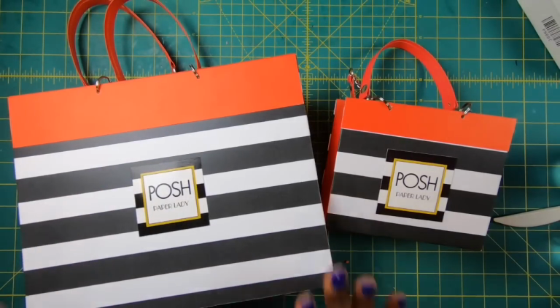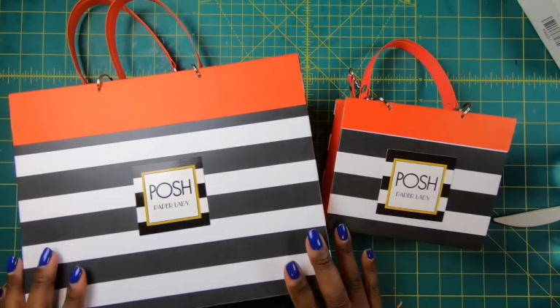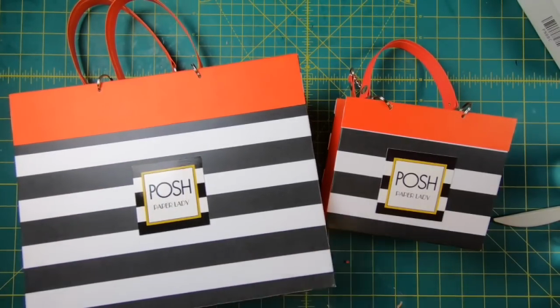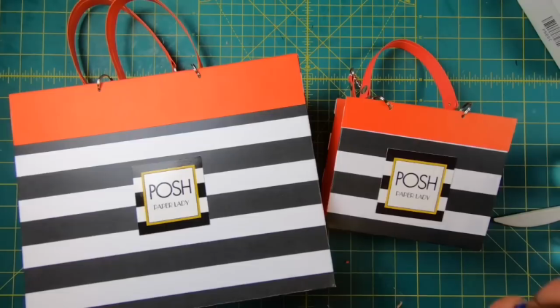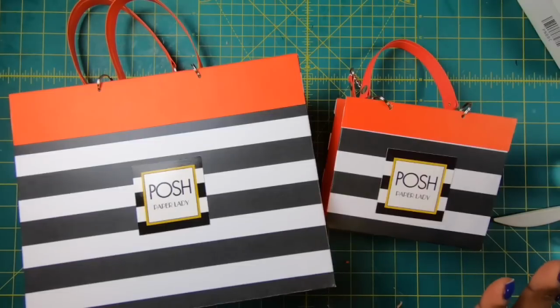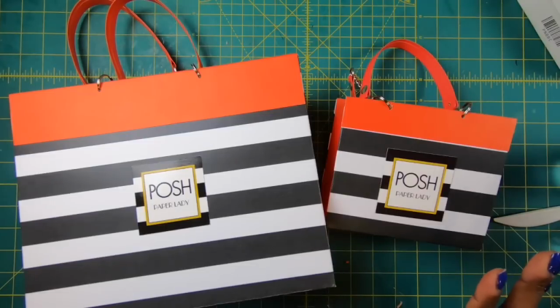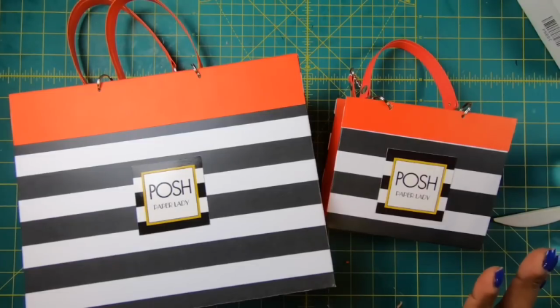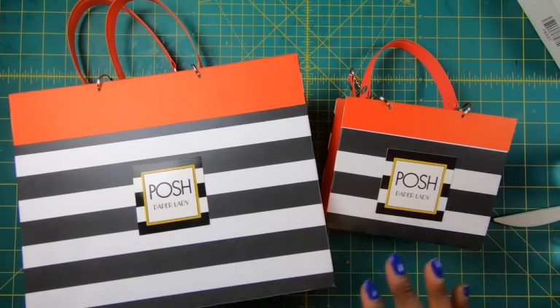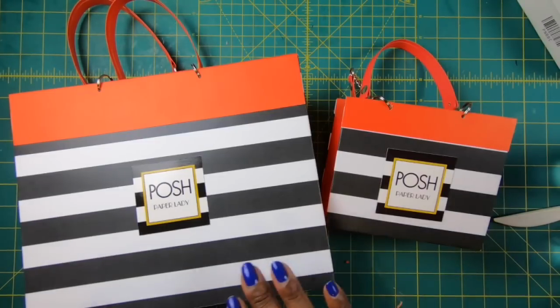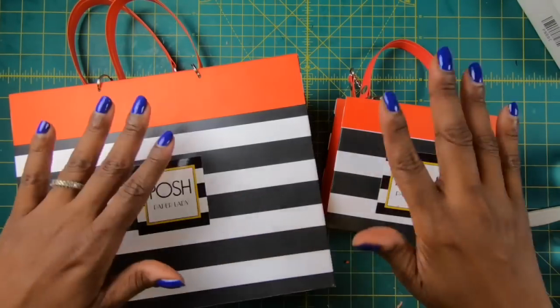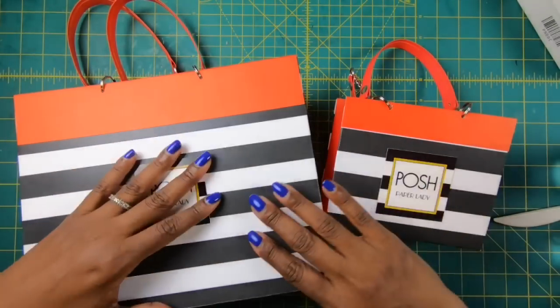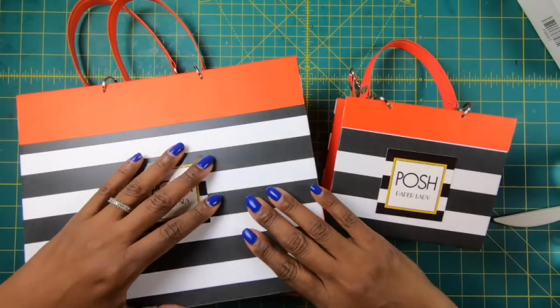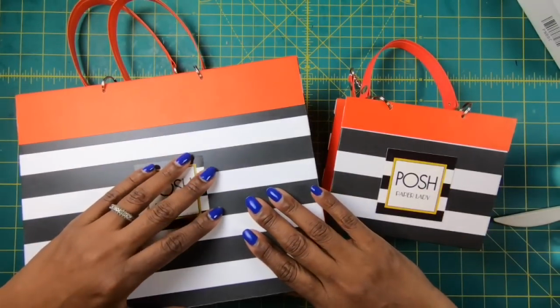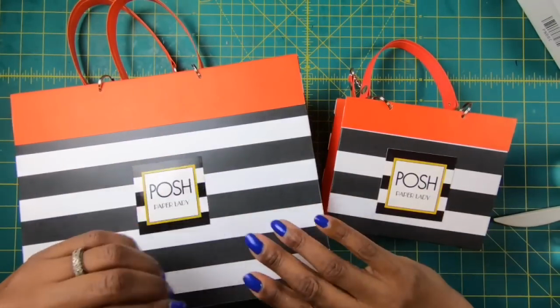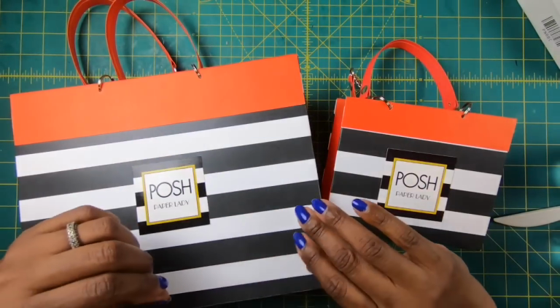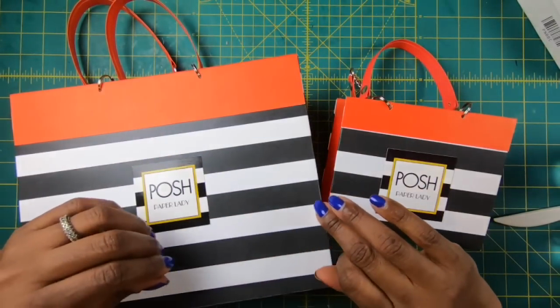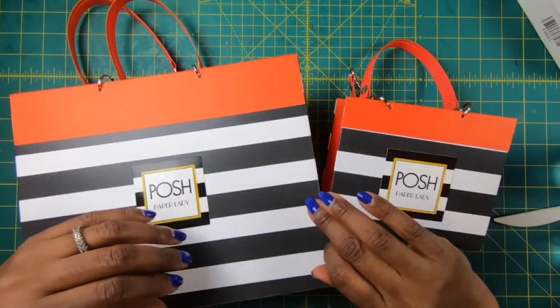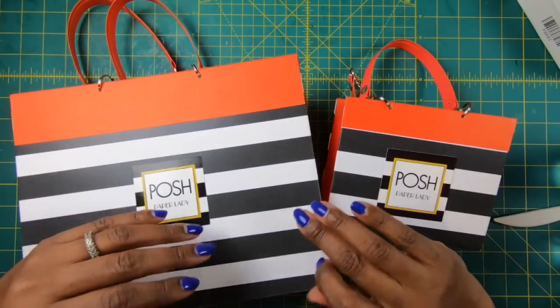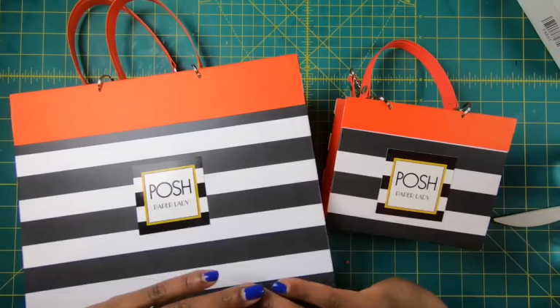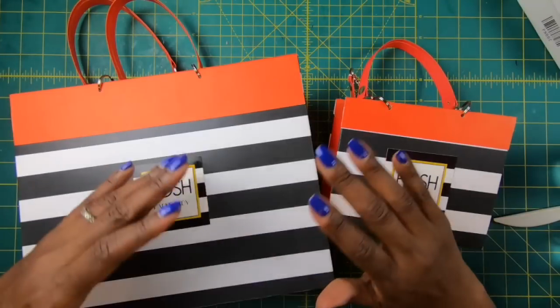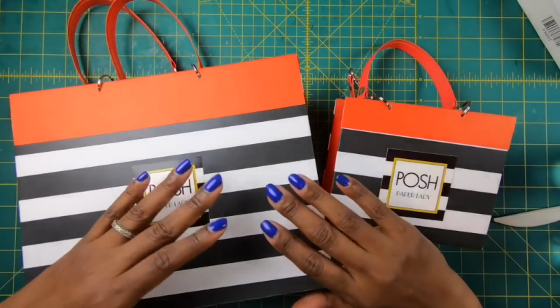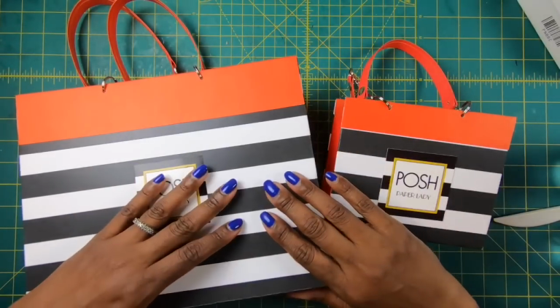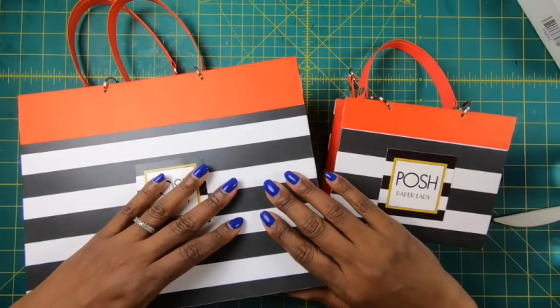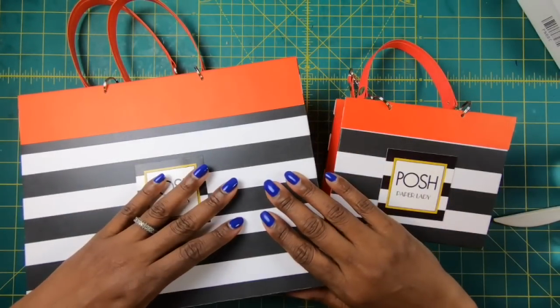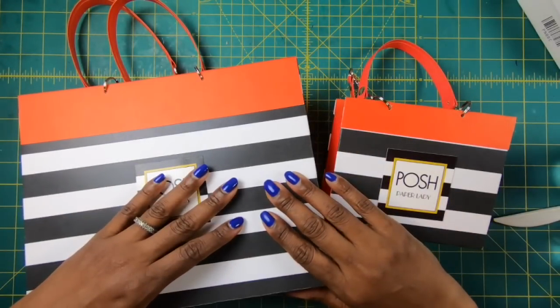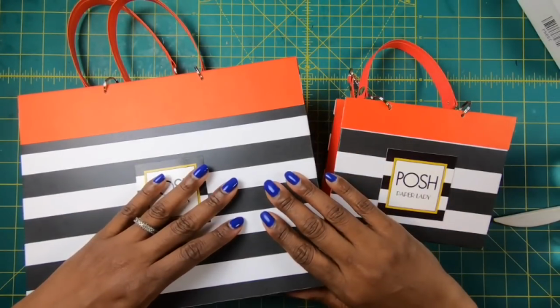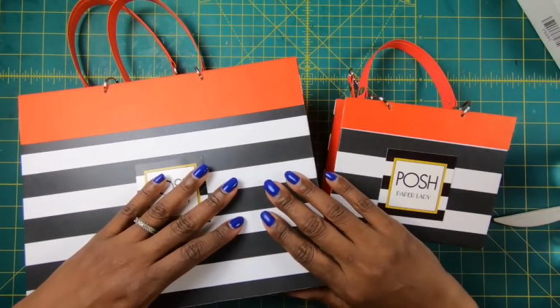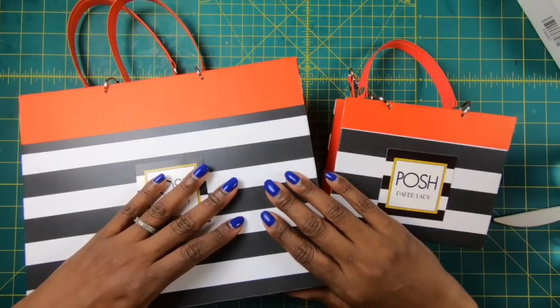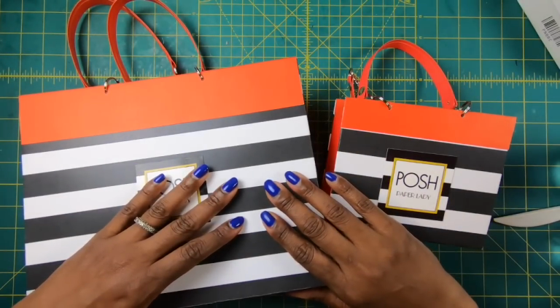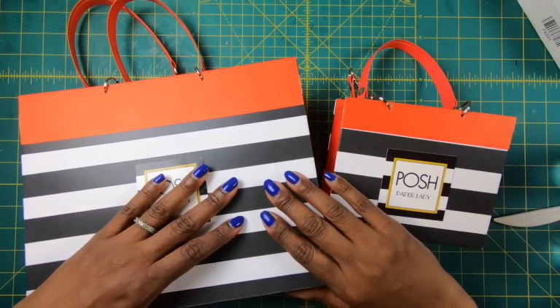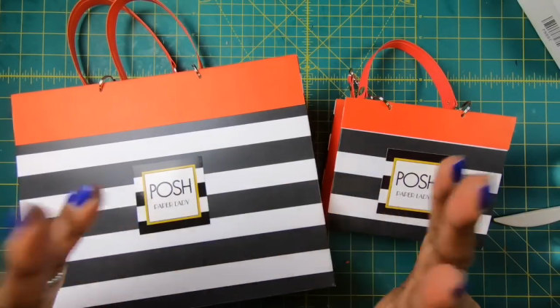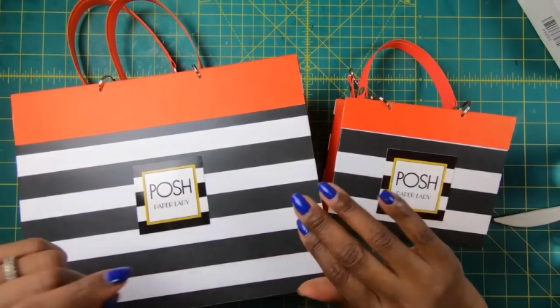I hope that you guys have enjoyed this project. If you have, please hit the like button. And if you are not a subscriber to my channel, I would love to have you join the online crafting family. Have a great day — happy crafting, and we'll chat later.